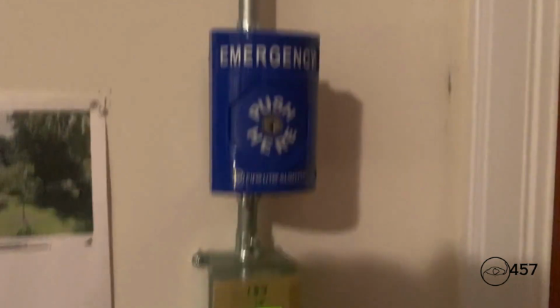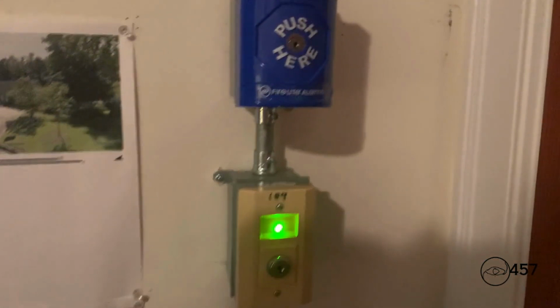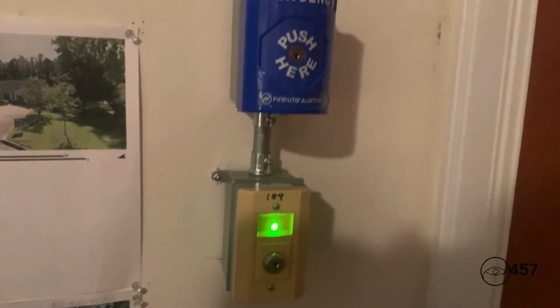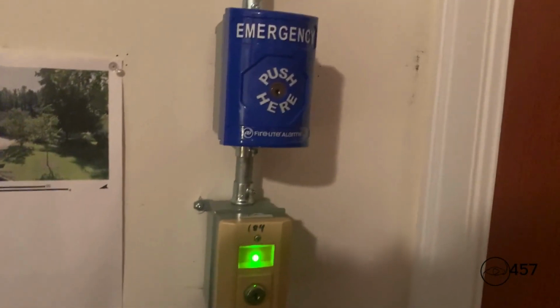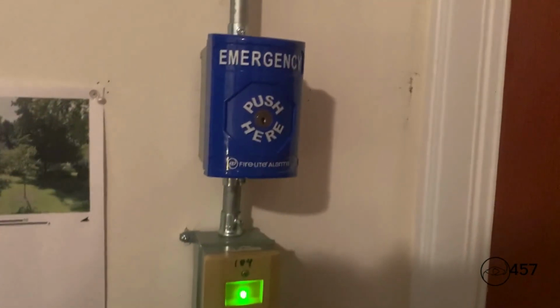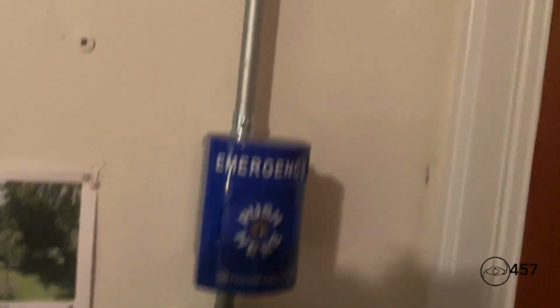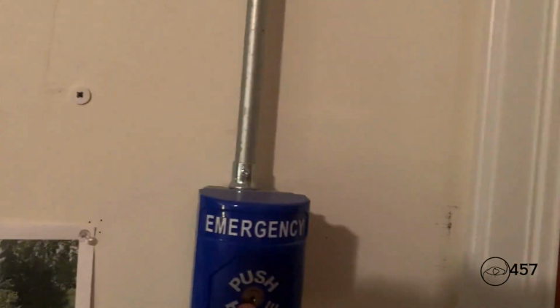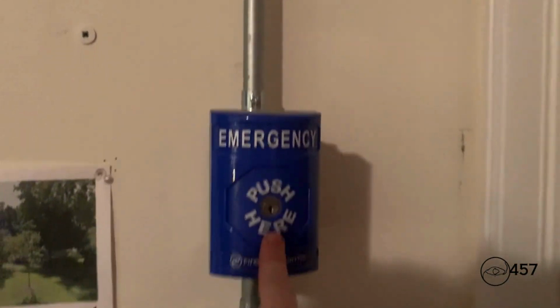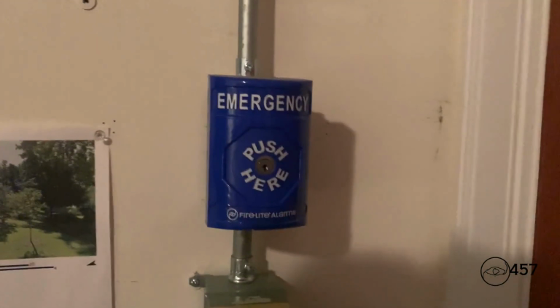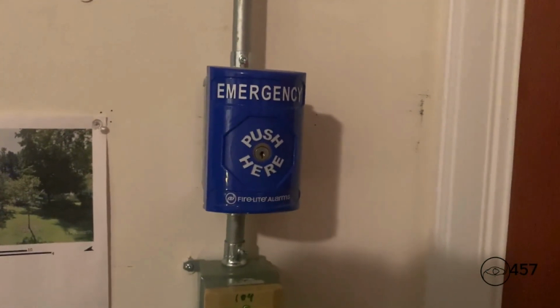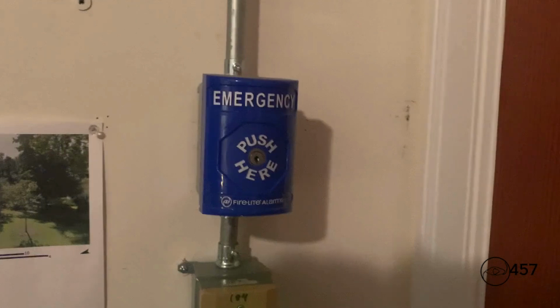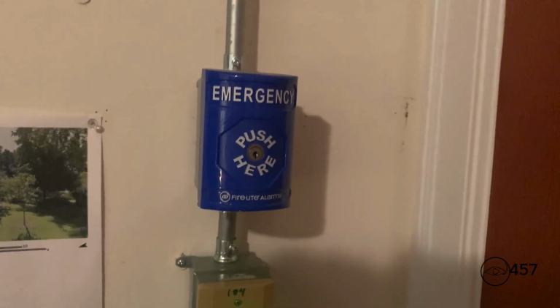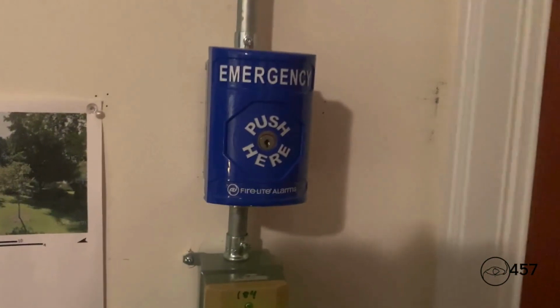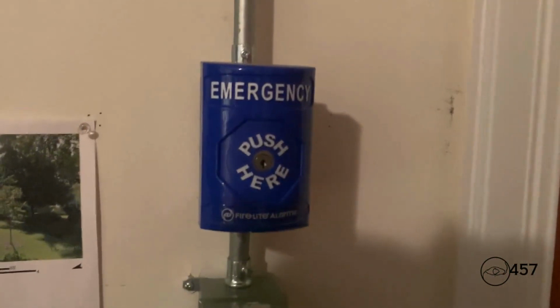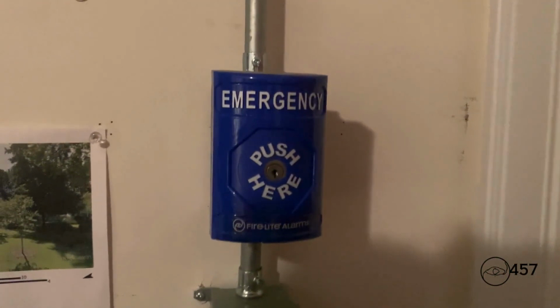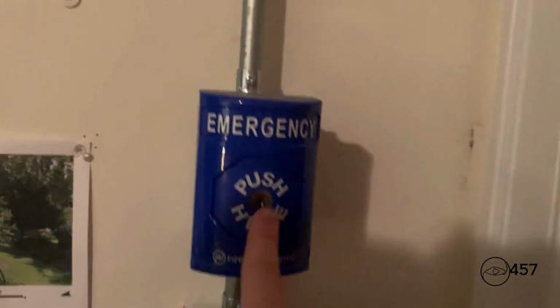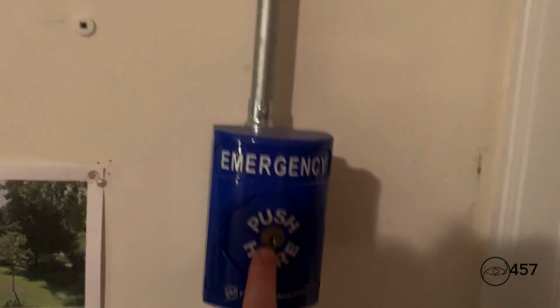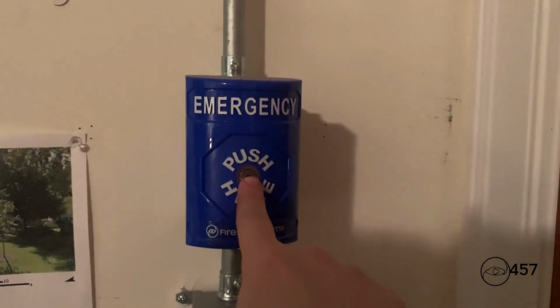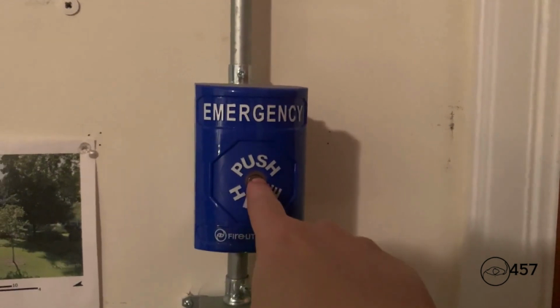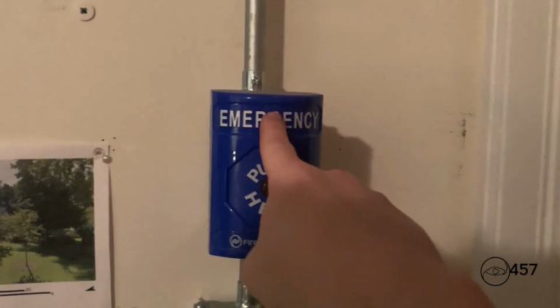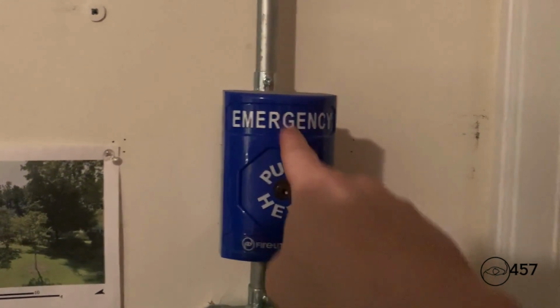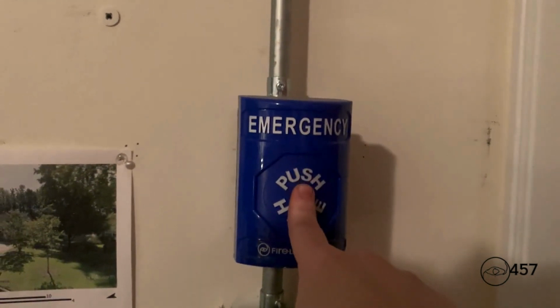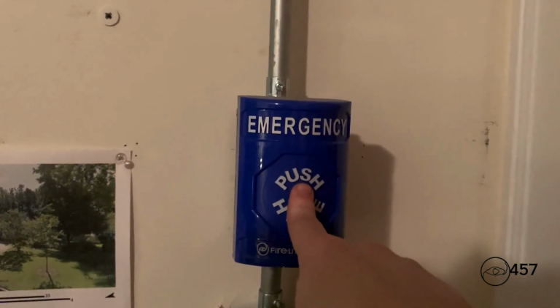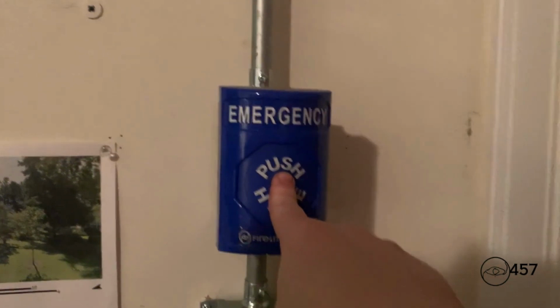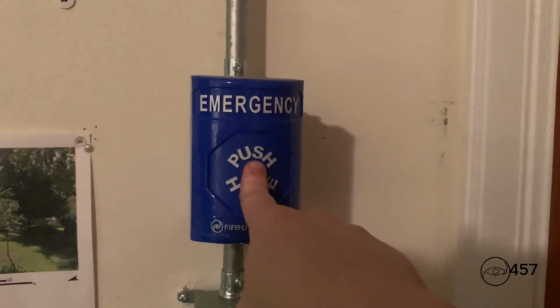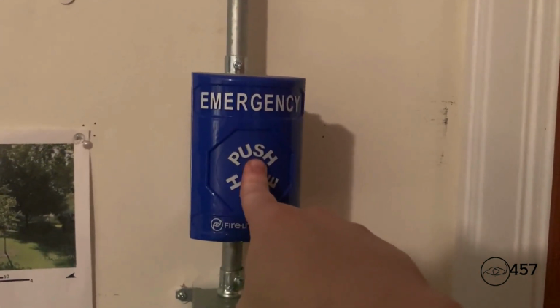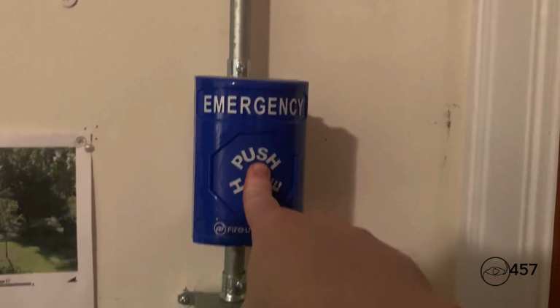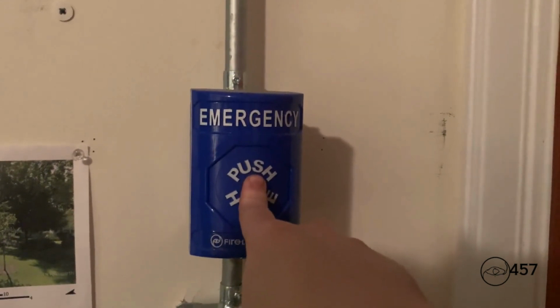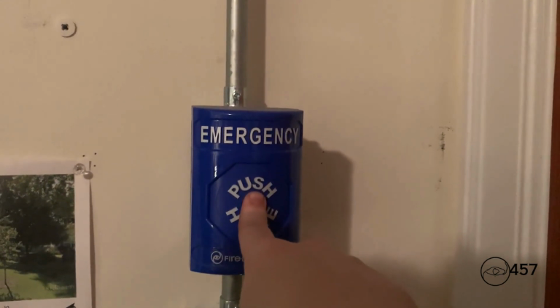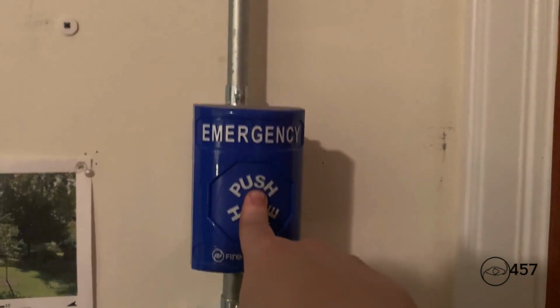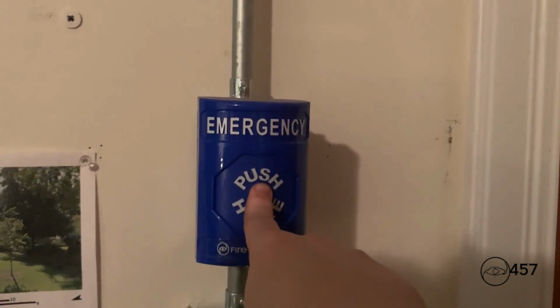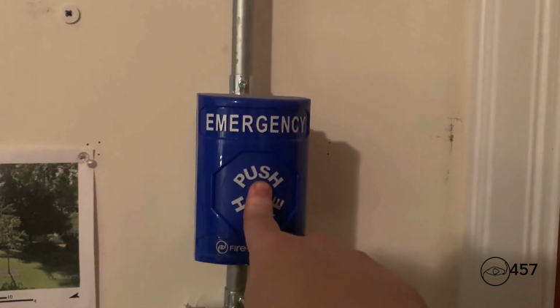As part of the bell test, we have to activate the tornado mini system and the agent release system. What we're going to do is activate the tornado system by pressing this blue push button — in three, two, one.